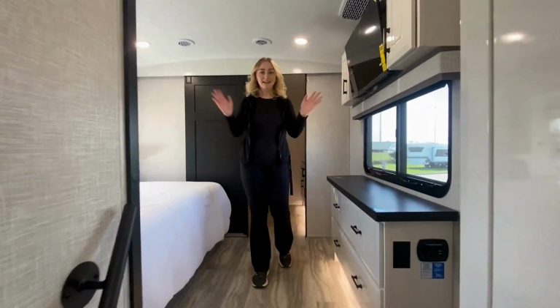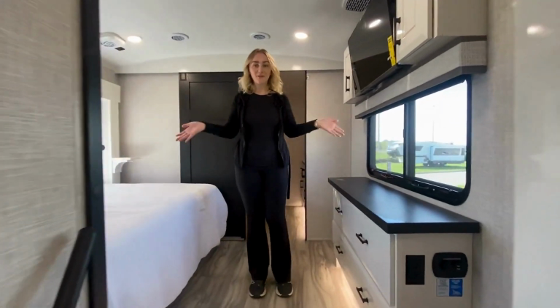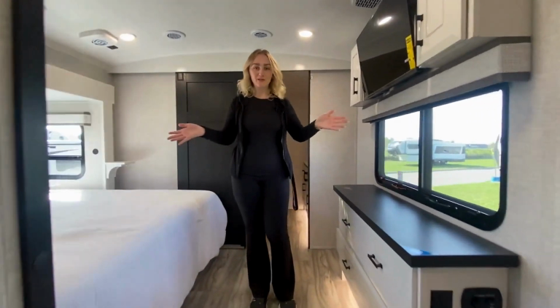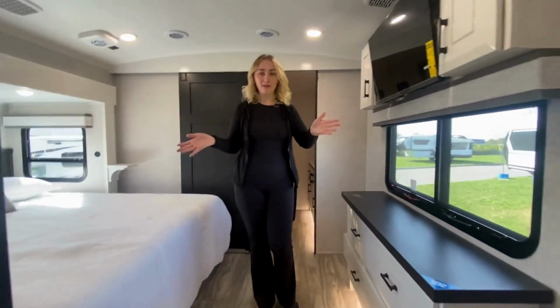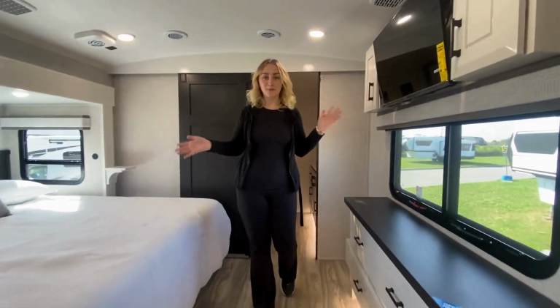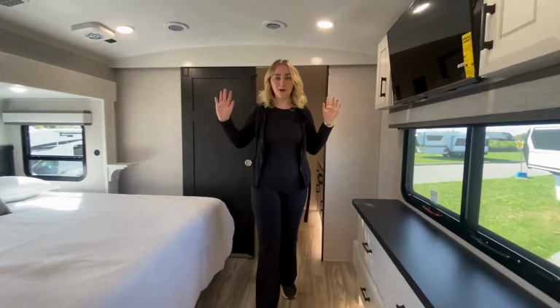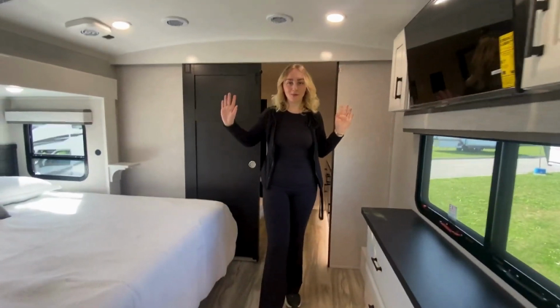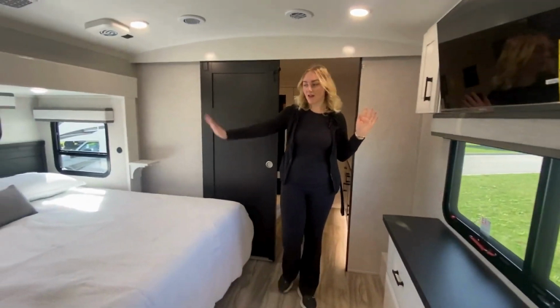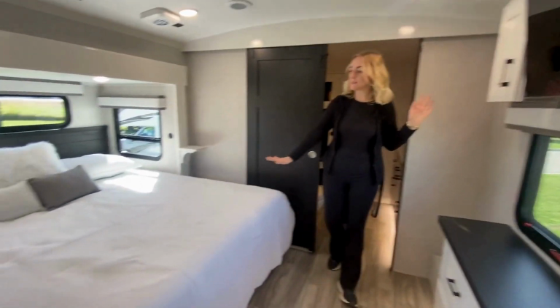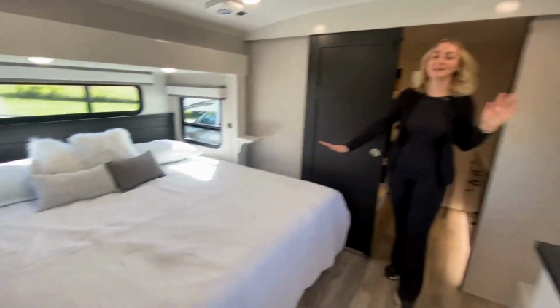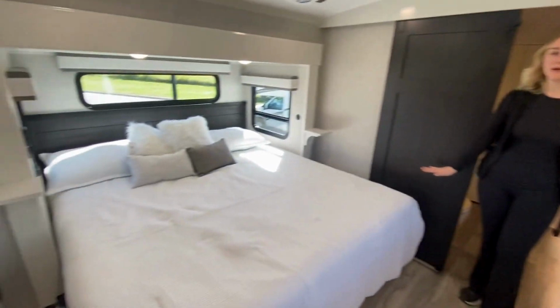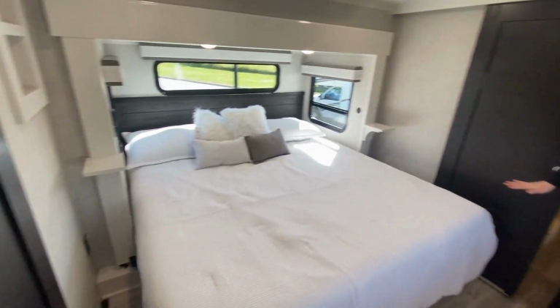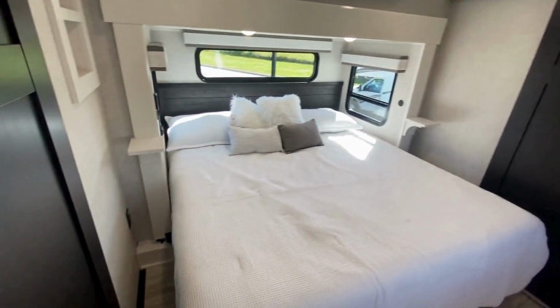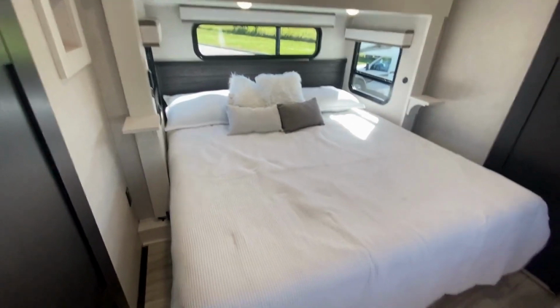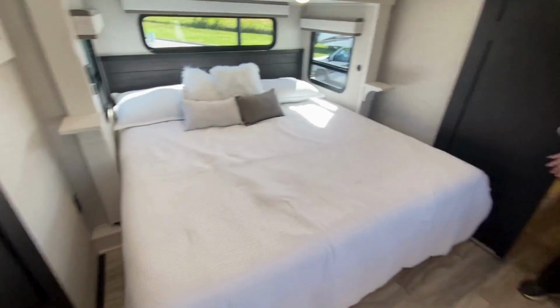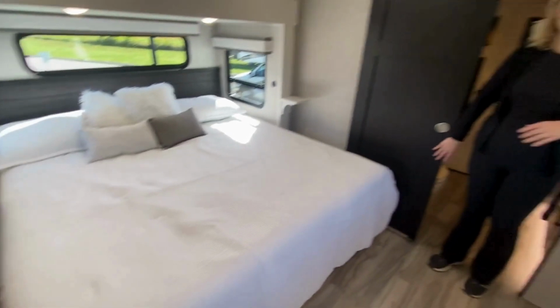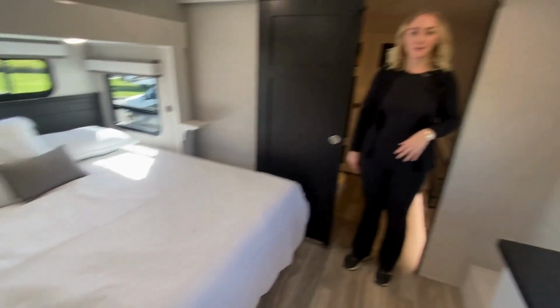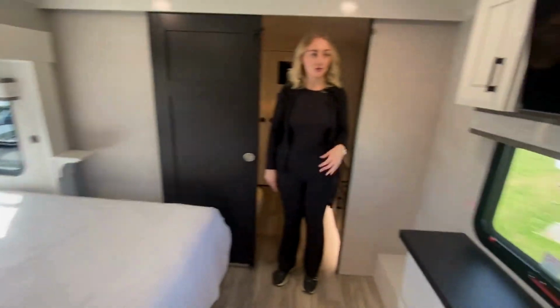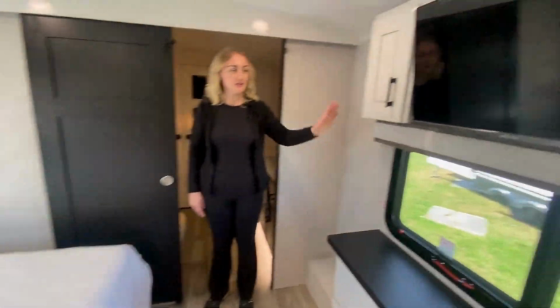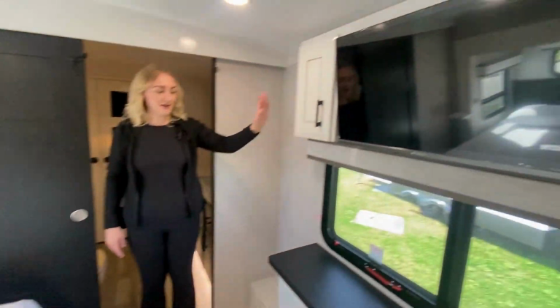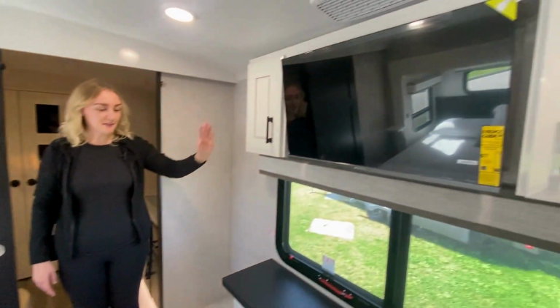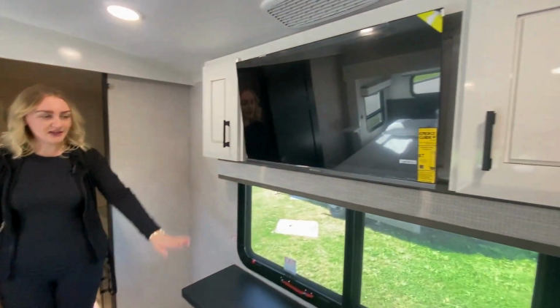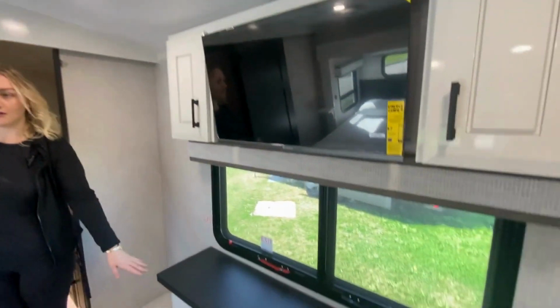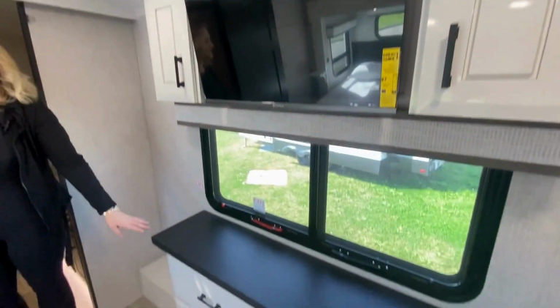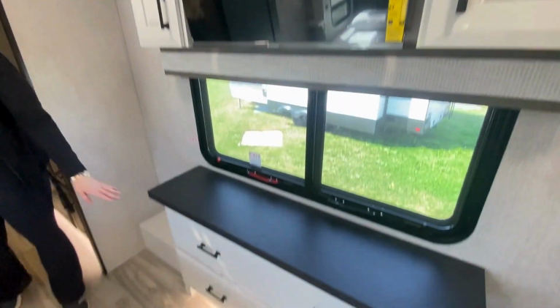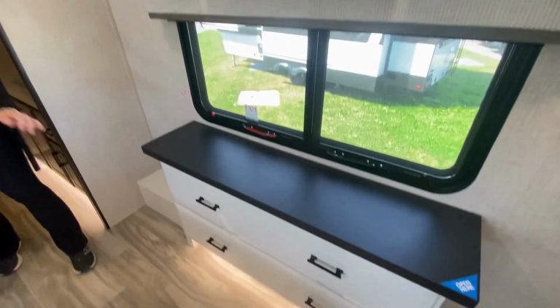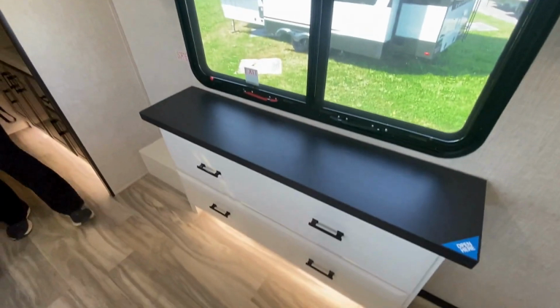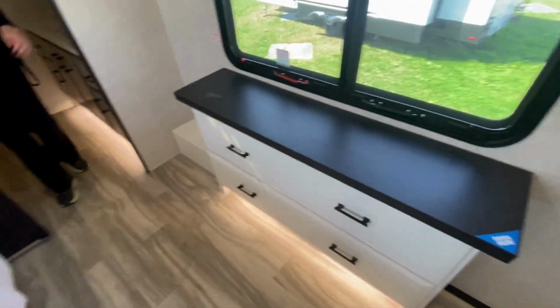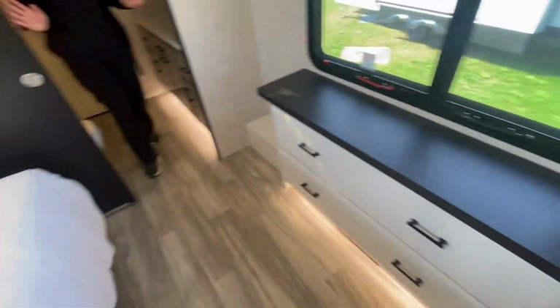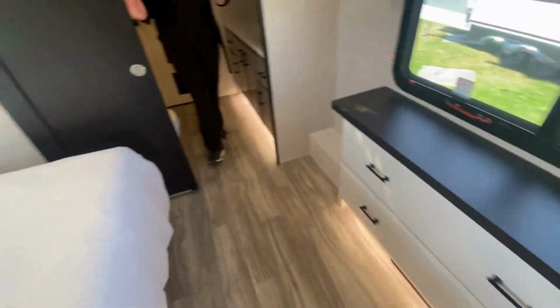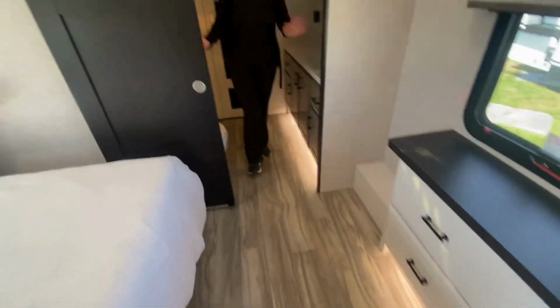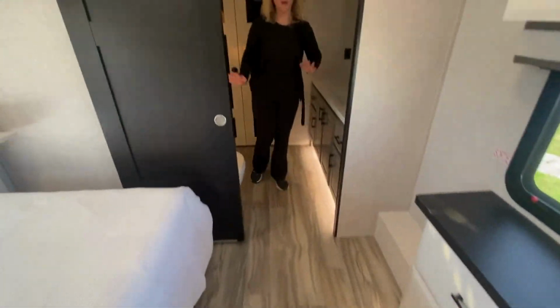Then we come into the bedroom where you're greeted with a nice big king bed, all these beautiful chocolate-colored barn doors, an entertainment unit, and all of your storage space for your clothing.